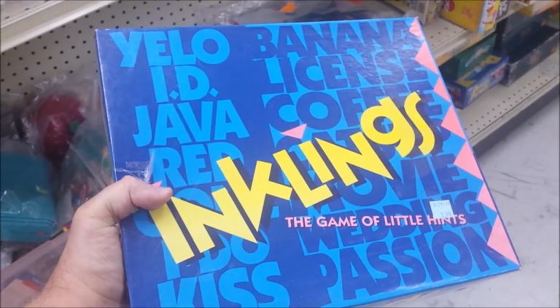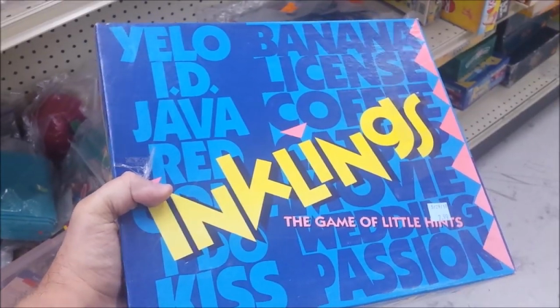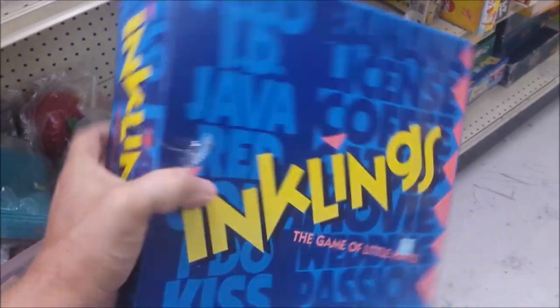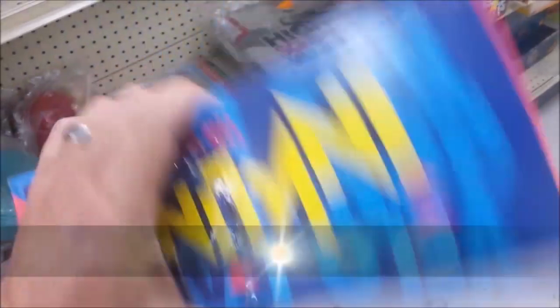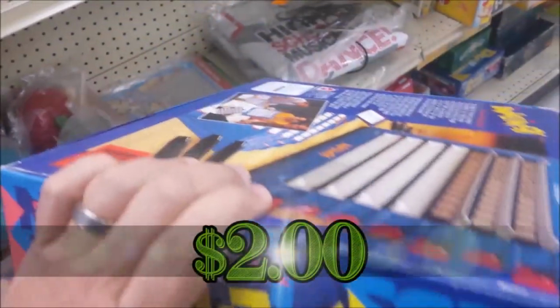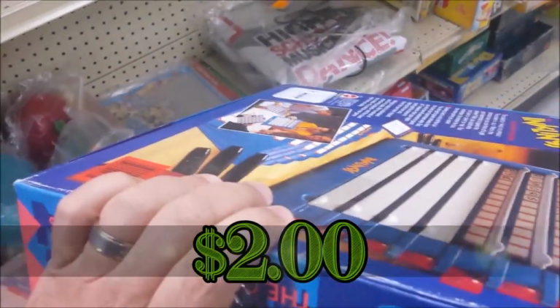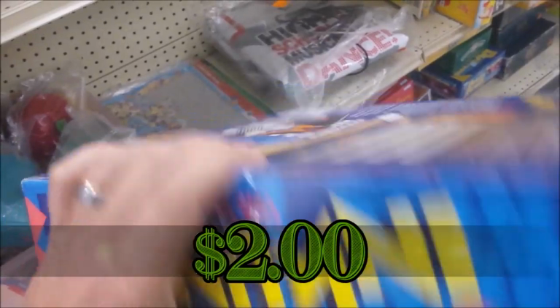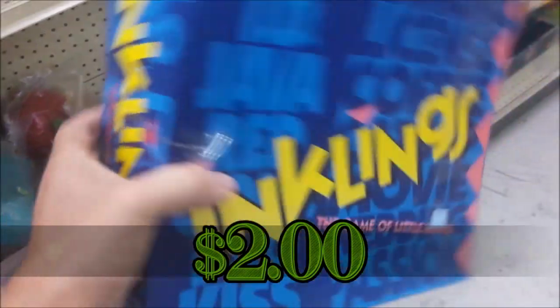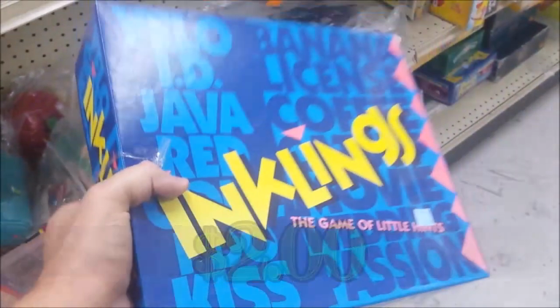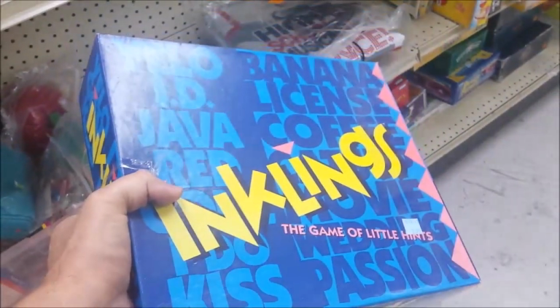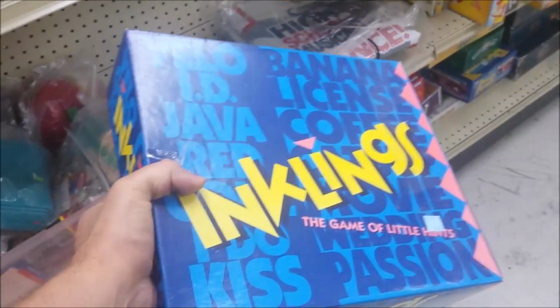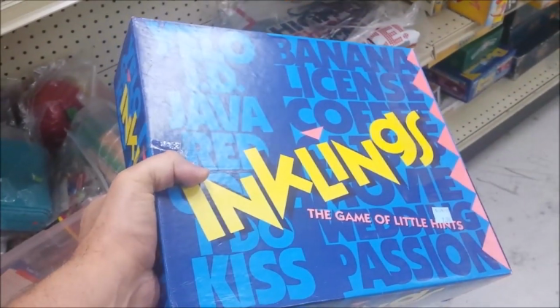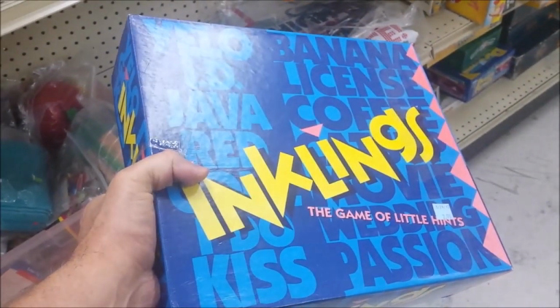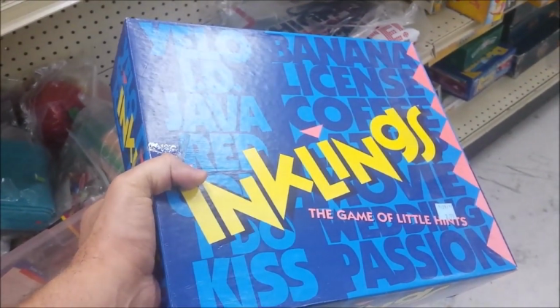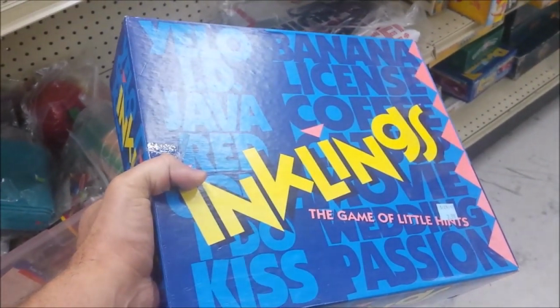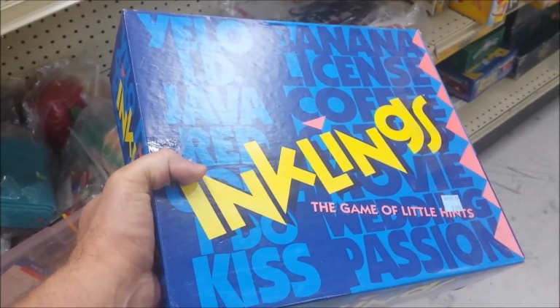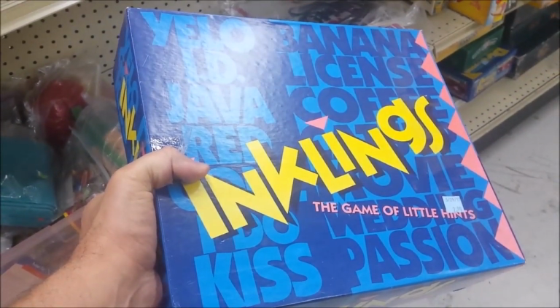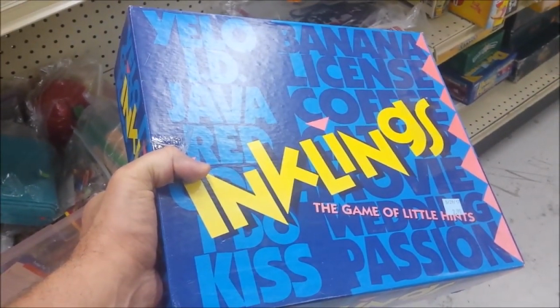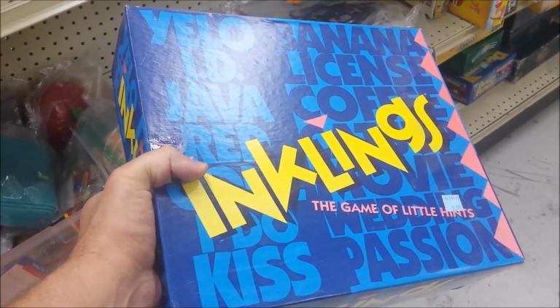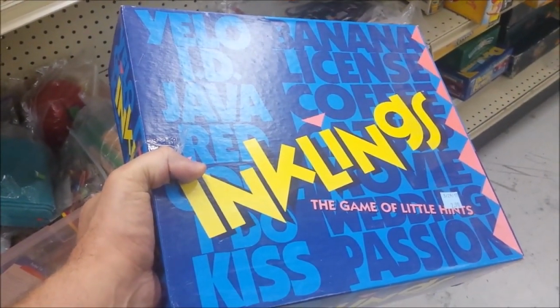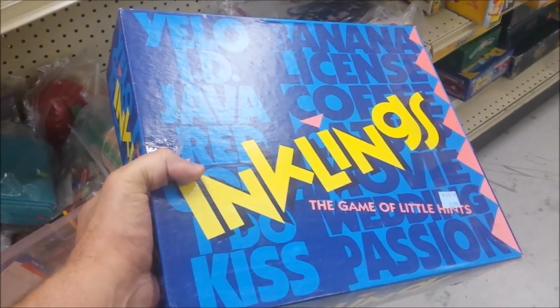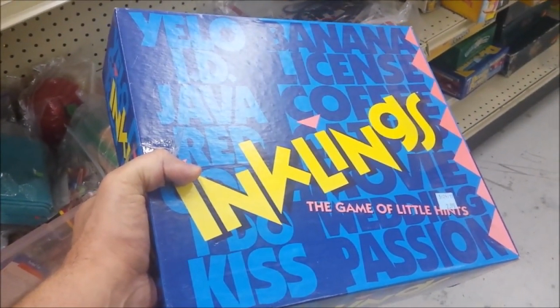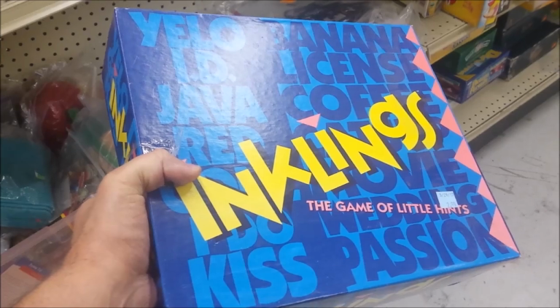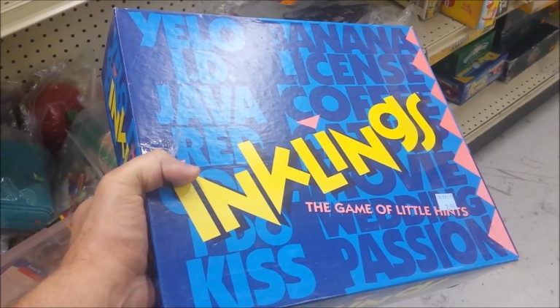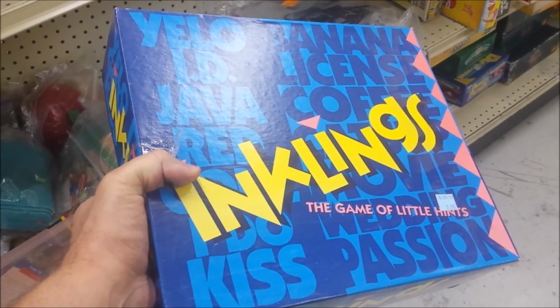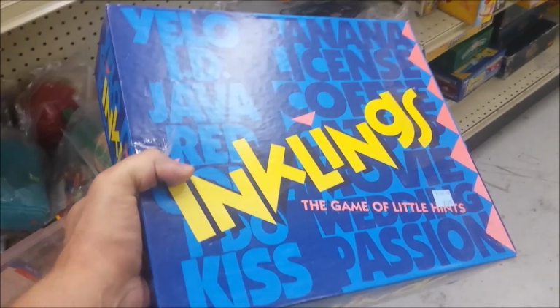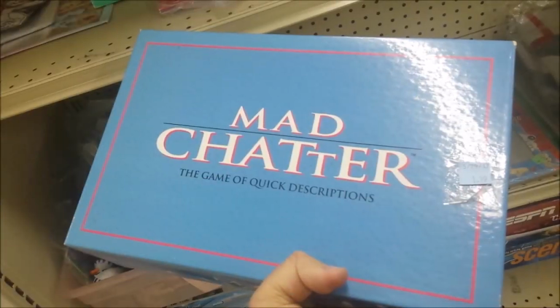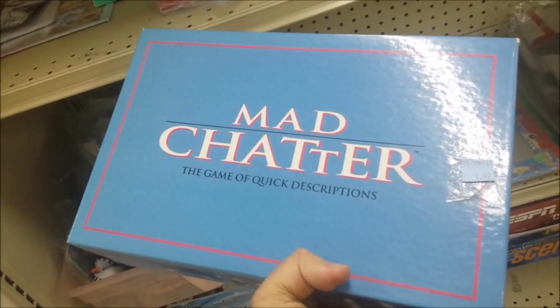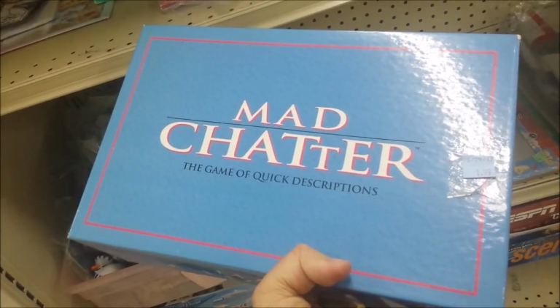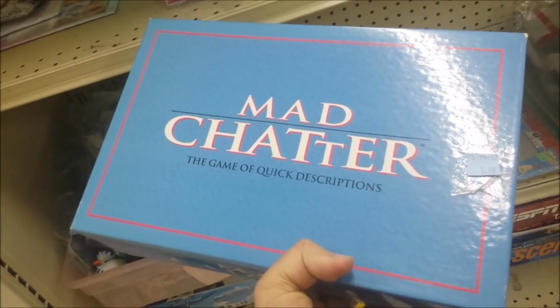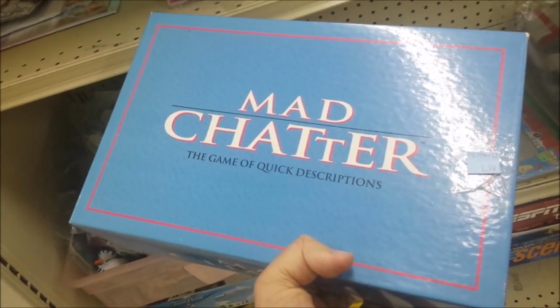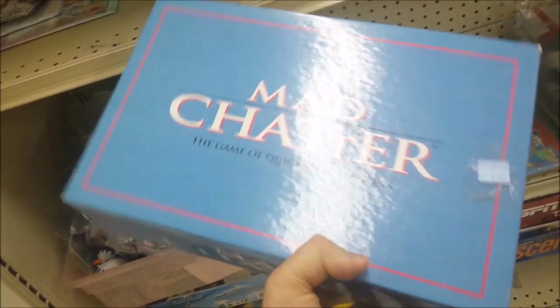Here we have a game called Inklings: The Game of Little Hints. We already have this game, and this game would probably sell well over Christmas, but not this time, so I'm going to leave it.